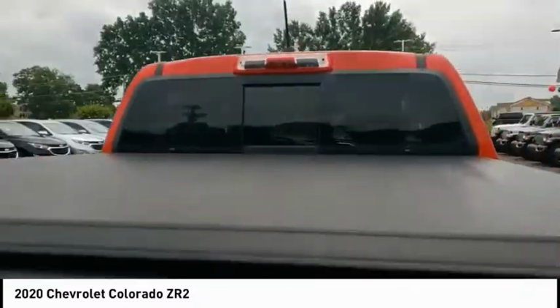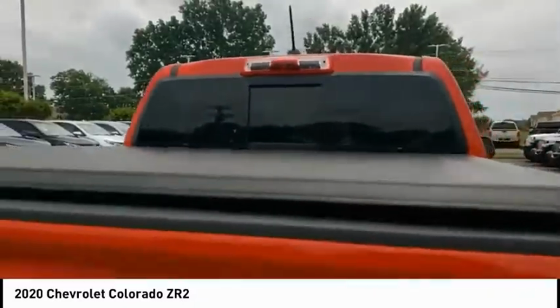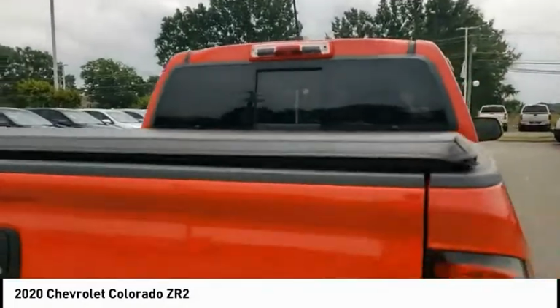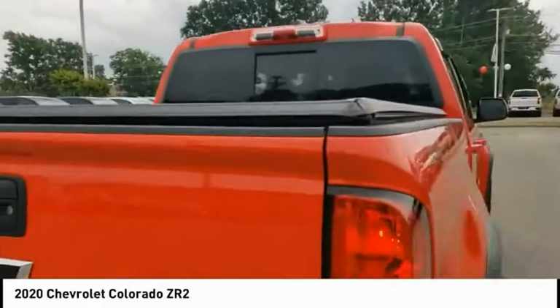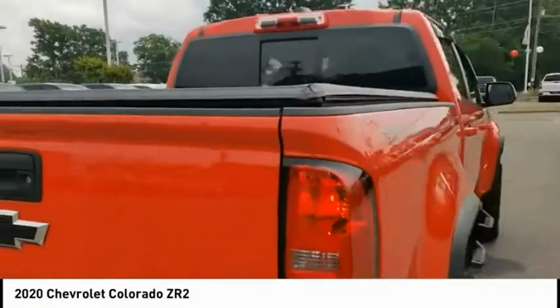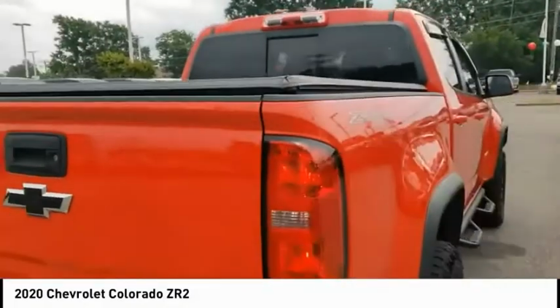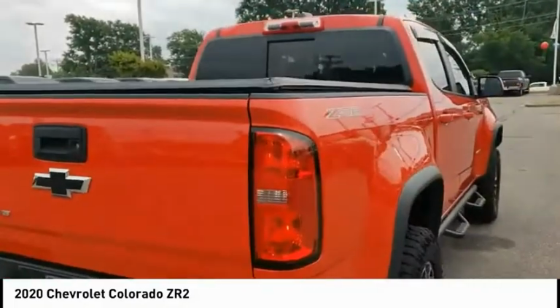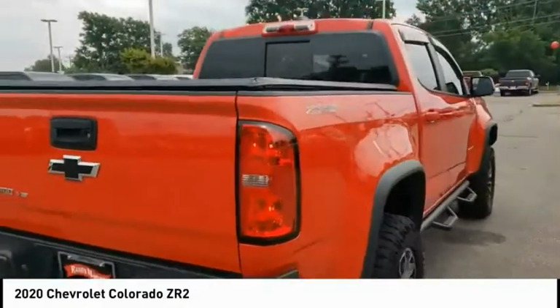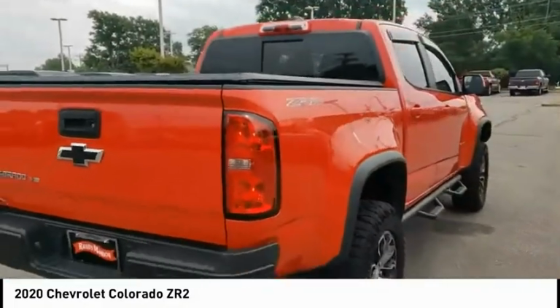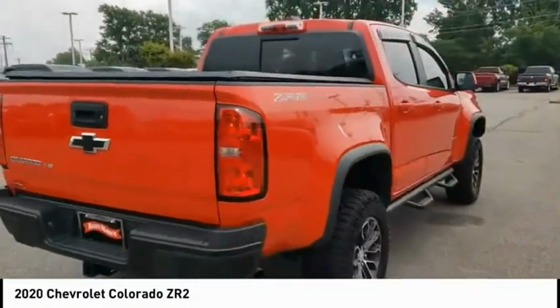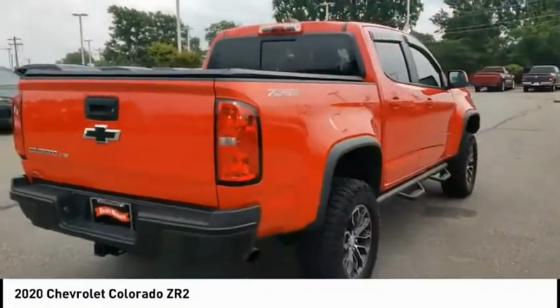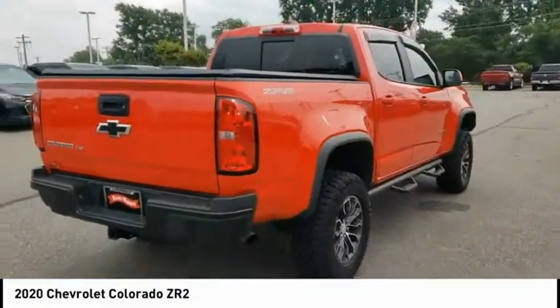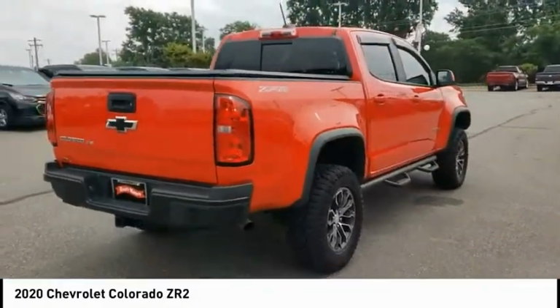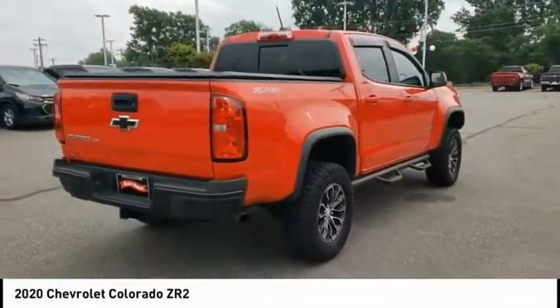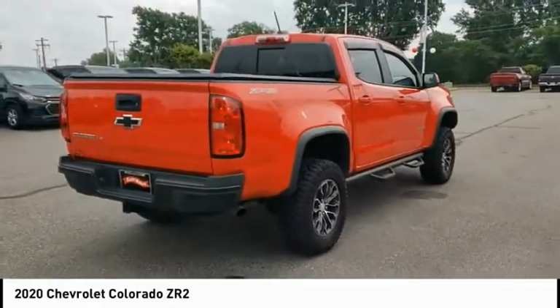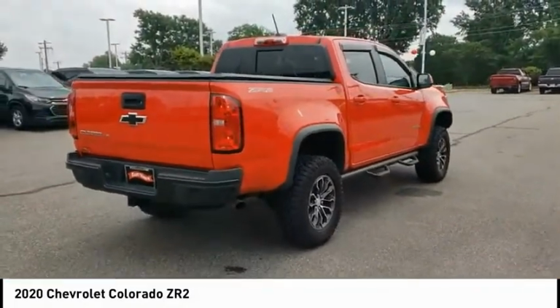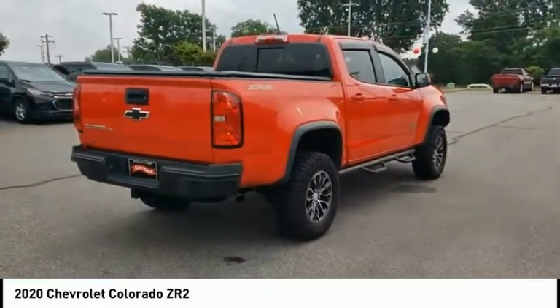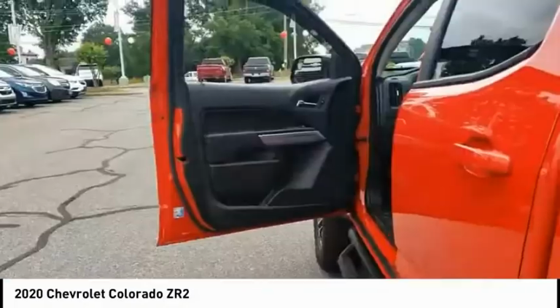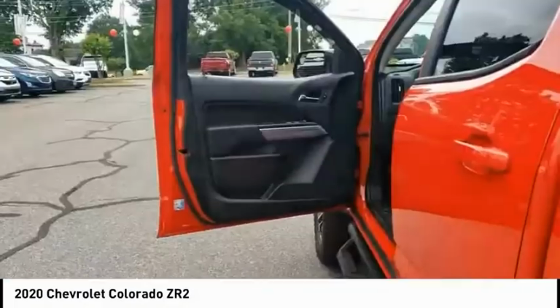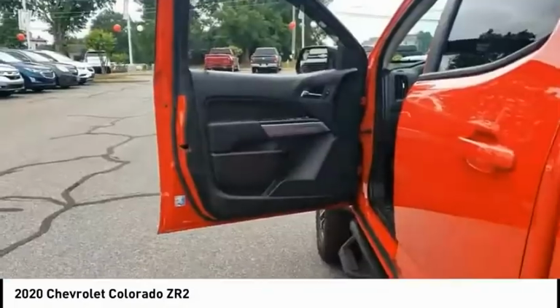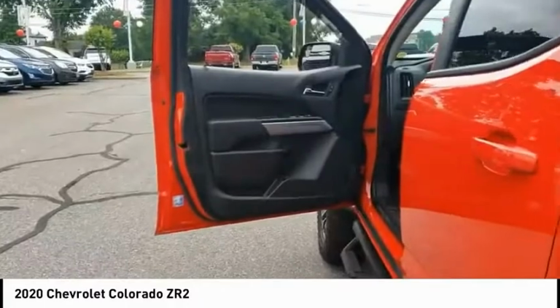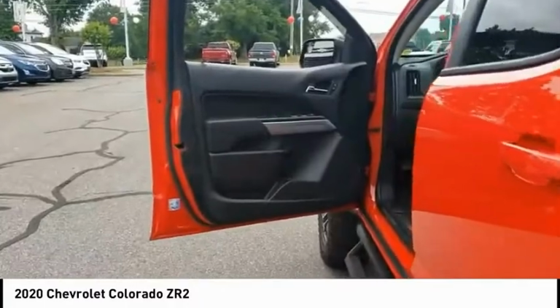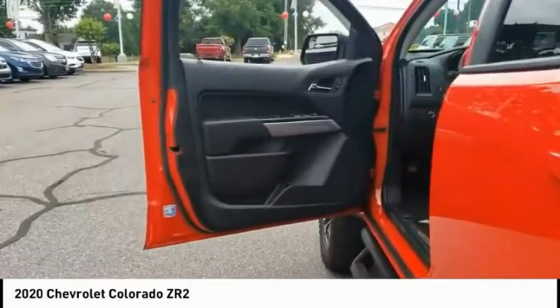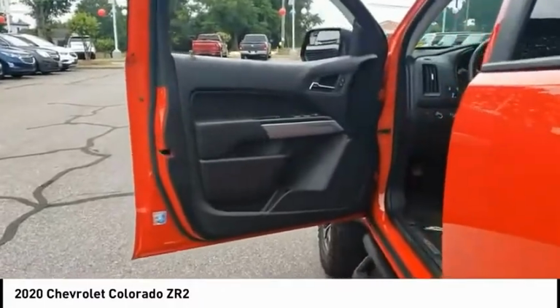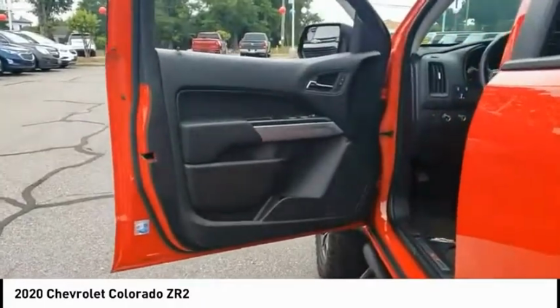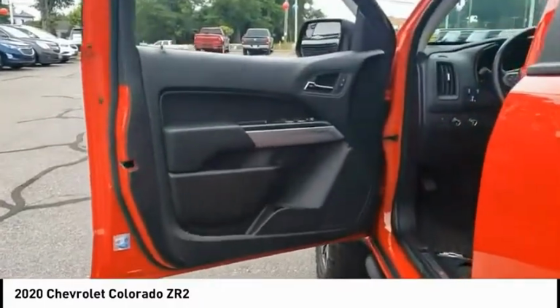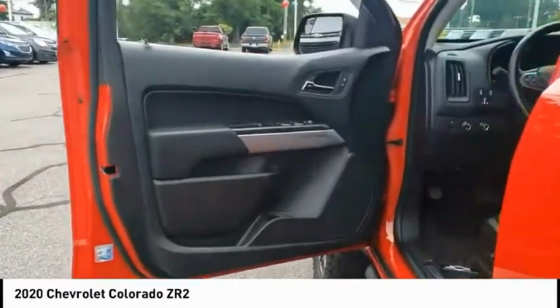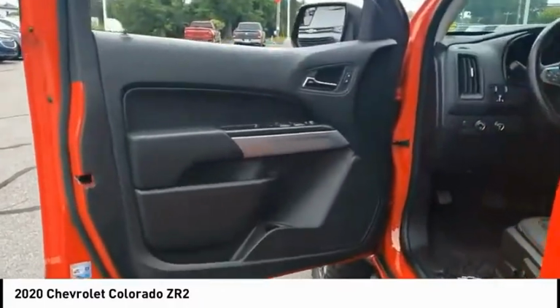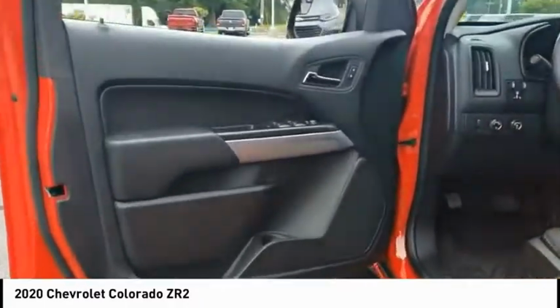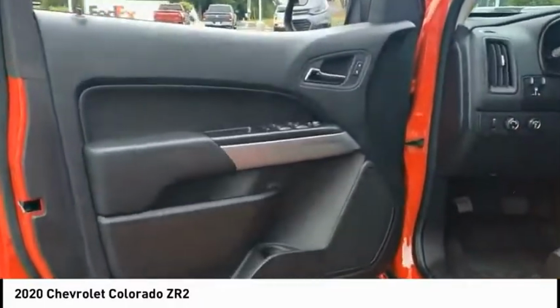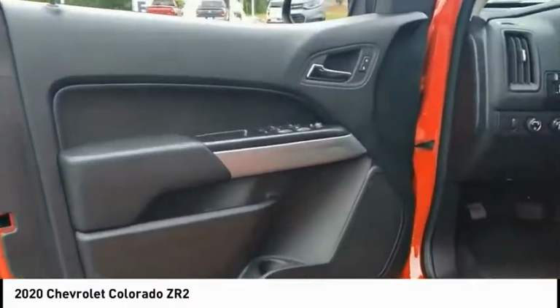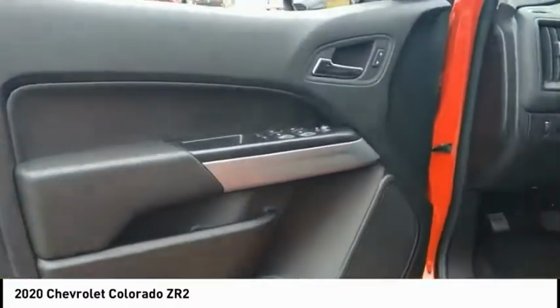Daytime running lights, rear step bumper, power brakes, braking assist. Is love at first sight really possible? Let us know when you stop in.